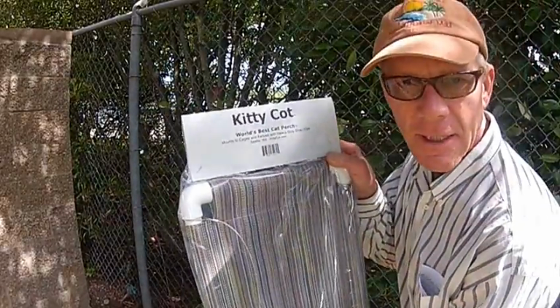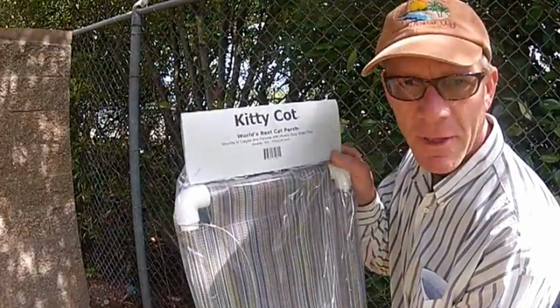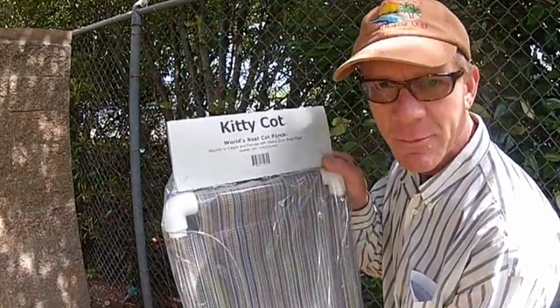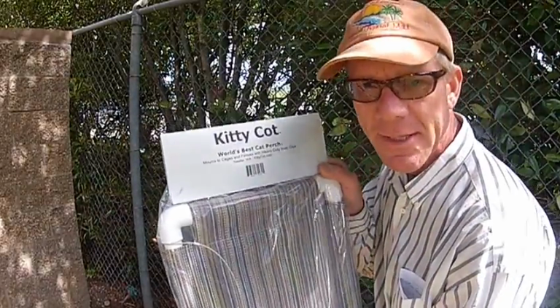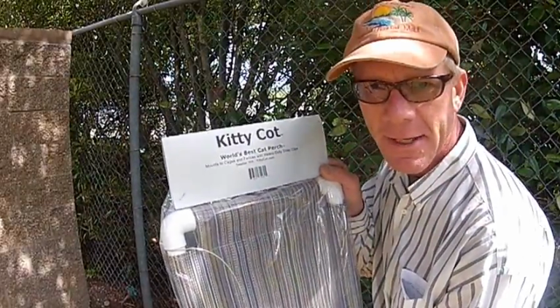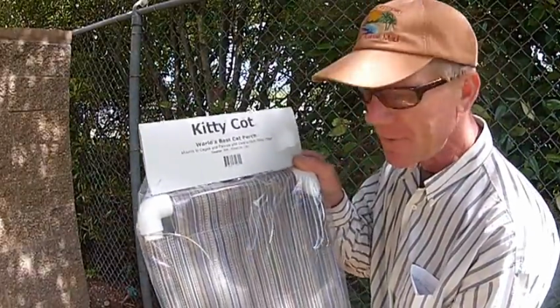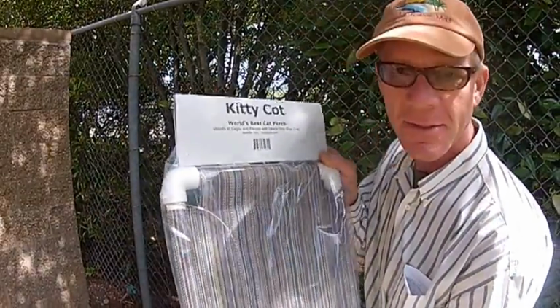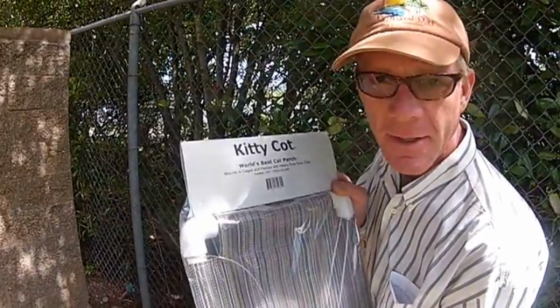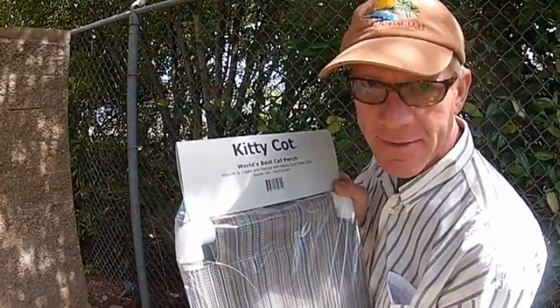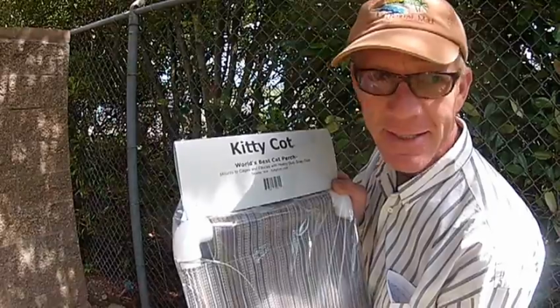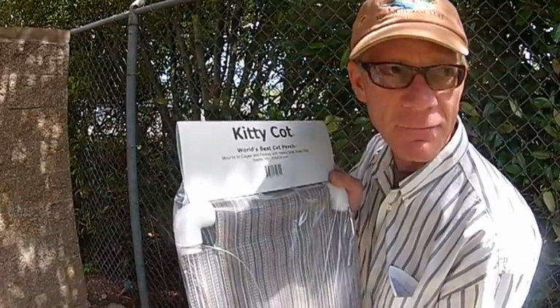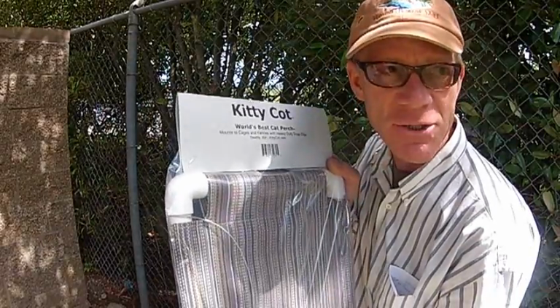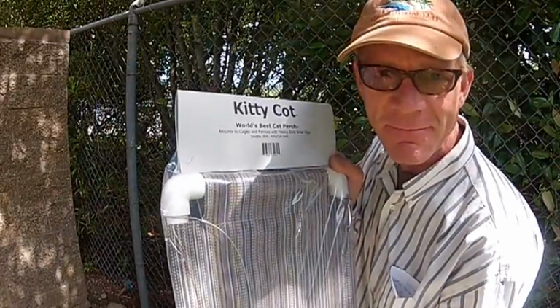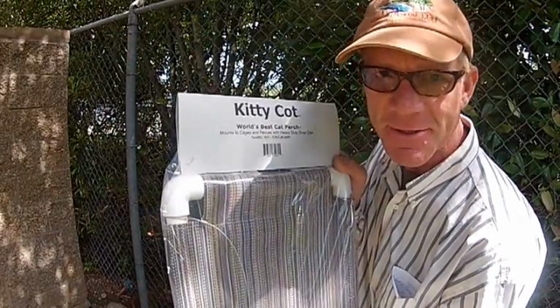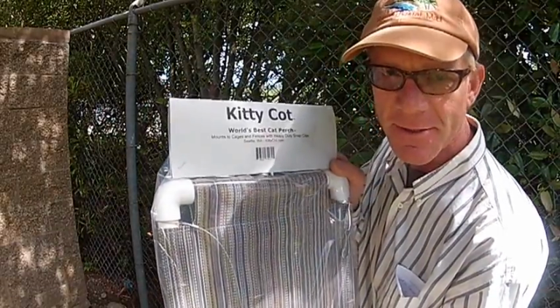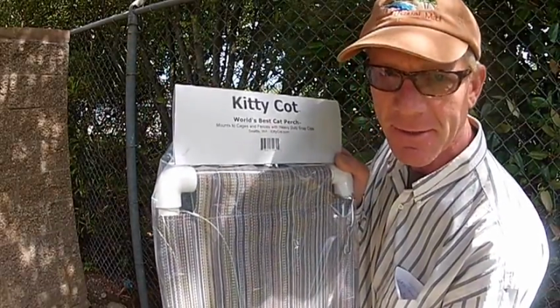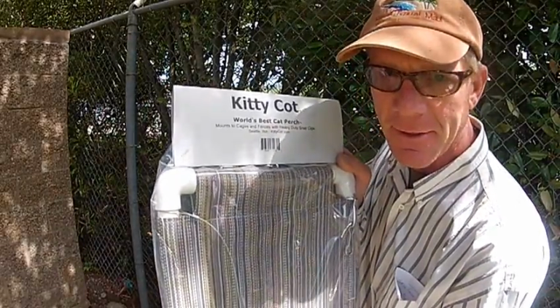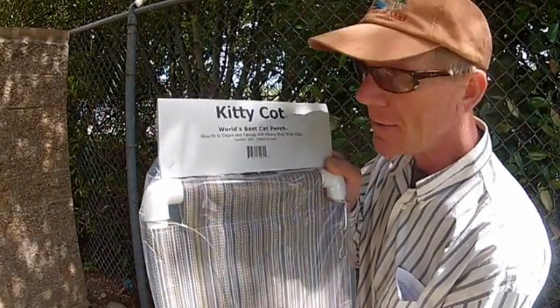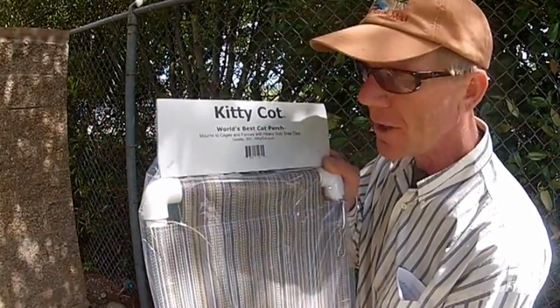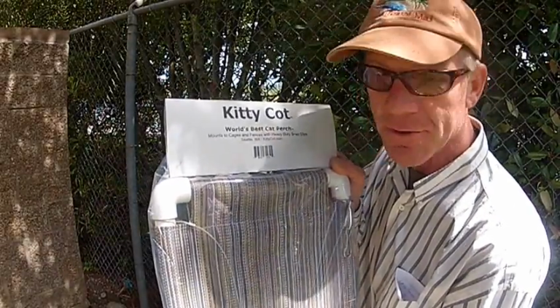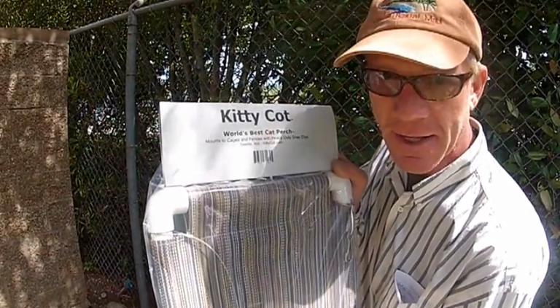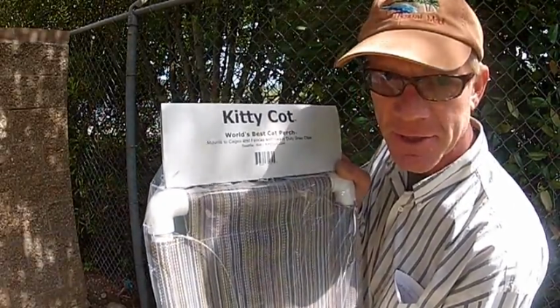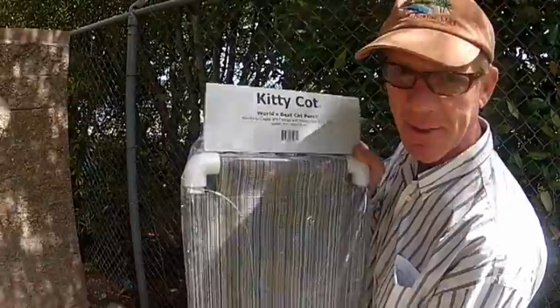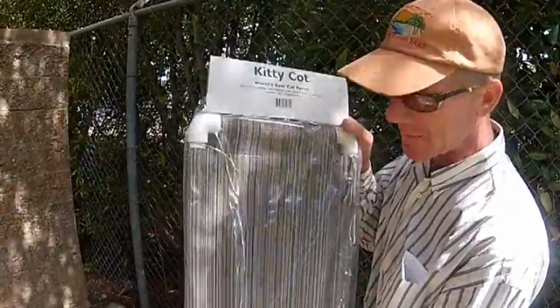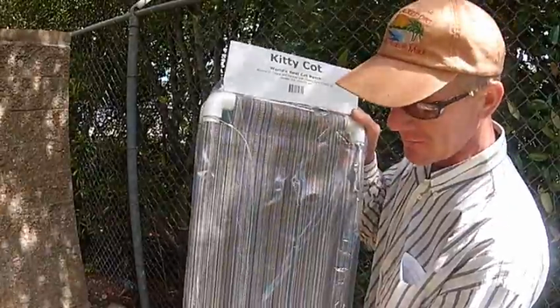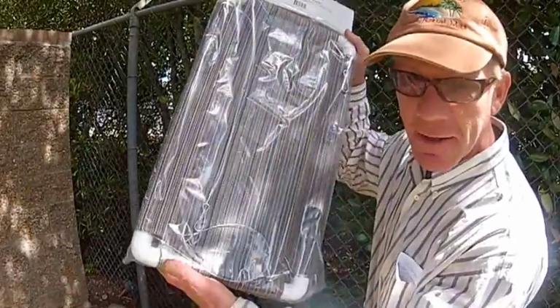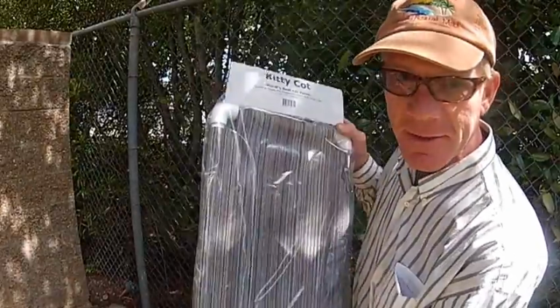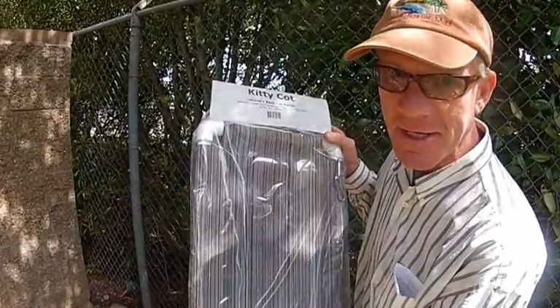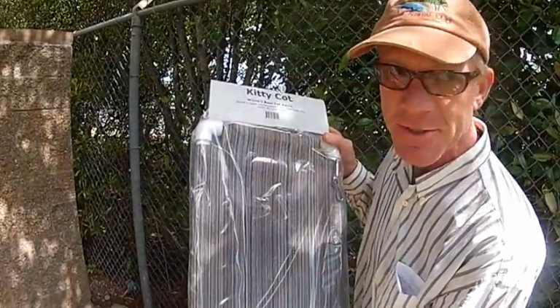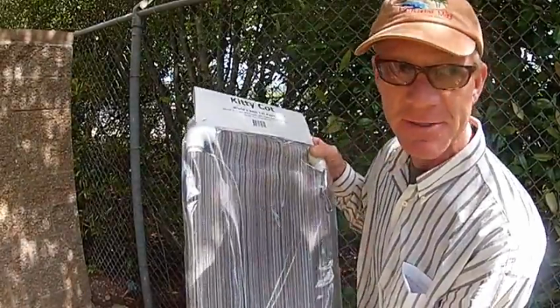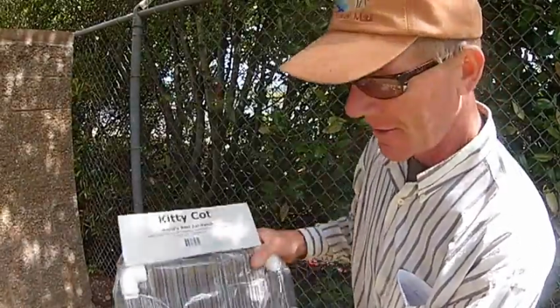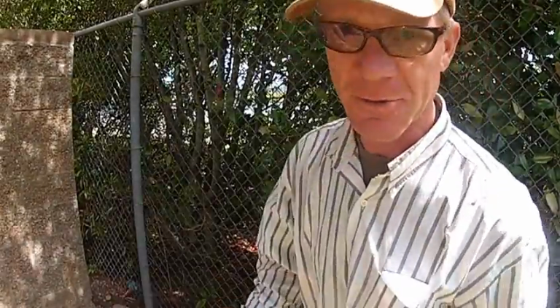Hello everybody, I'm Jim with kittycott.com. This is the Kittycott for cages and fences. This is identical to the original Kittycott and the adjustable Kittycott, except this one is designed for cages and fences, and I'm going to show you how that works.